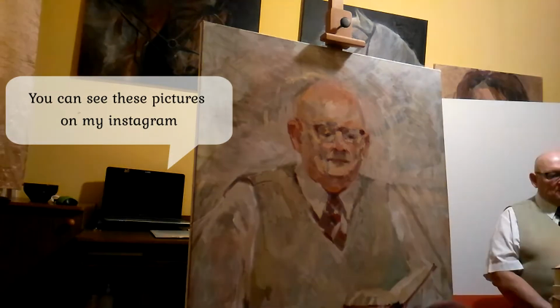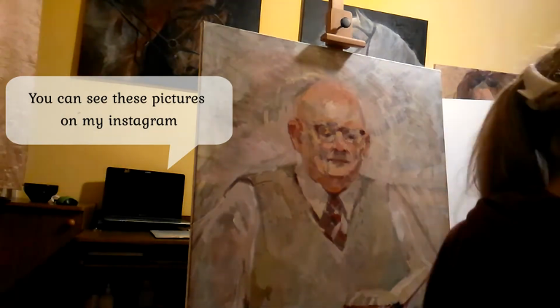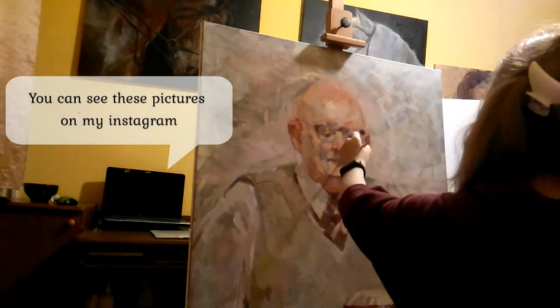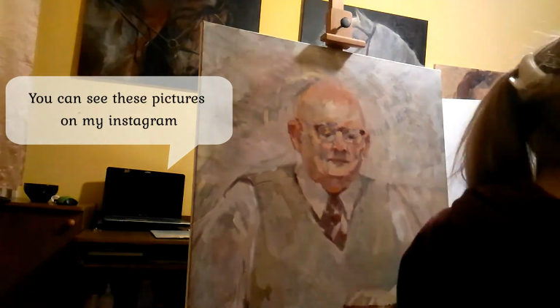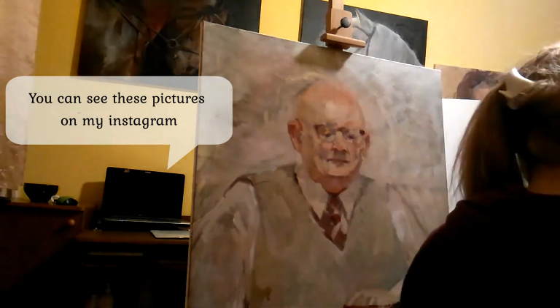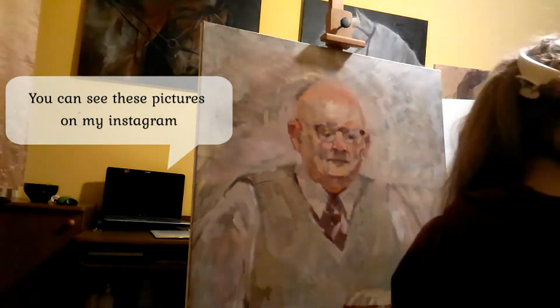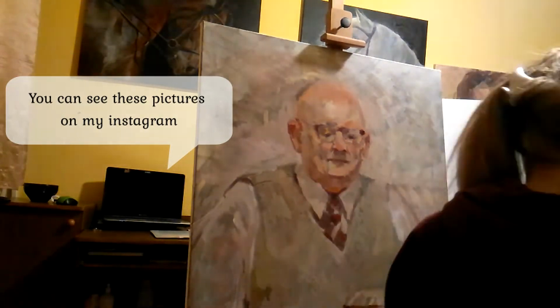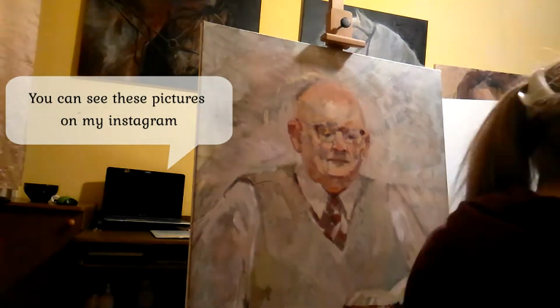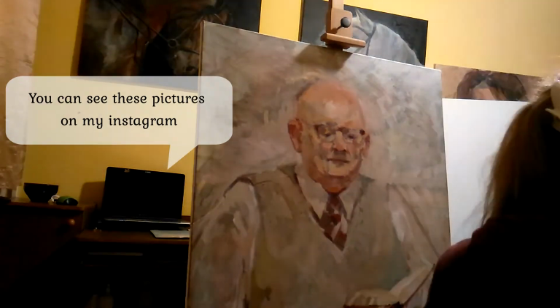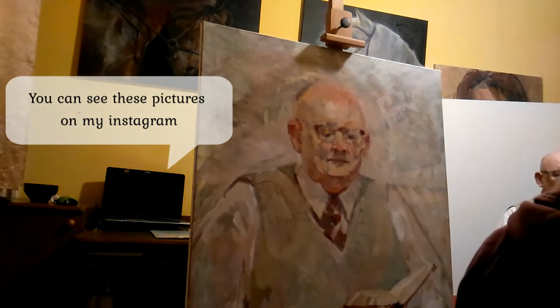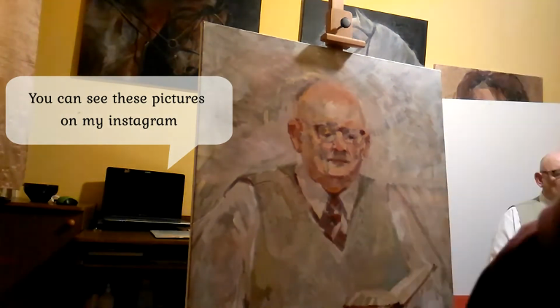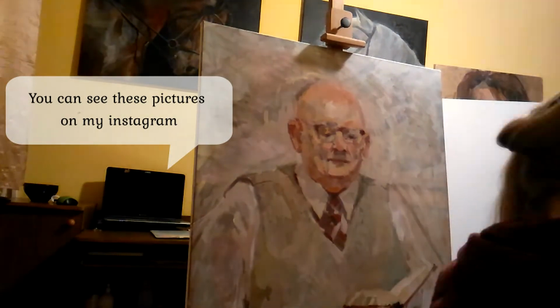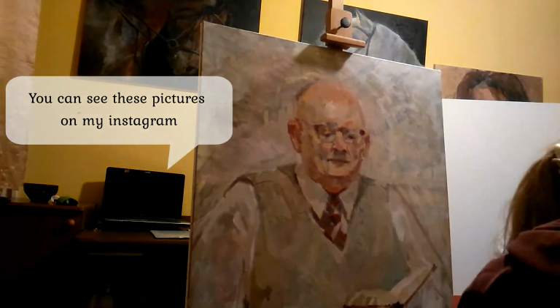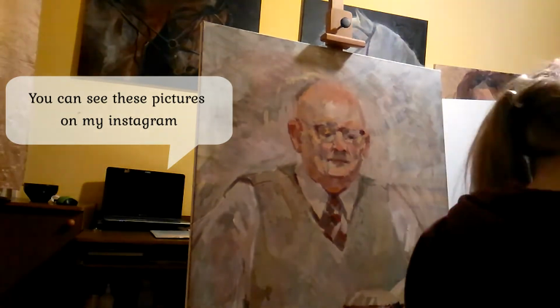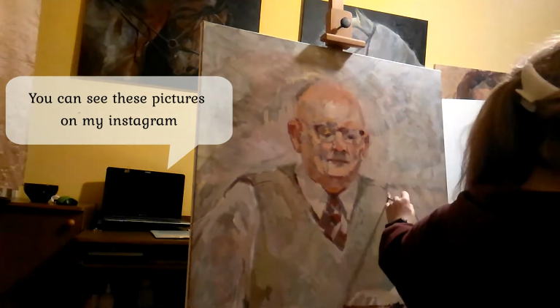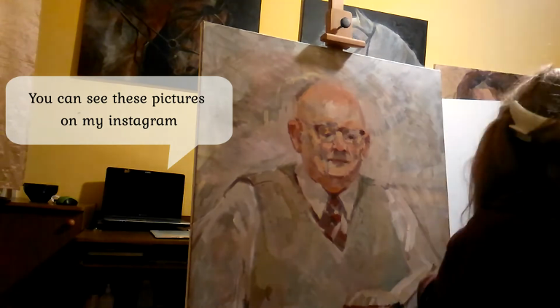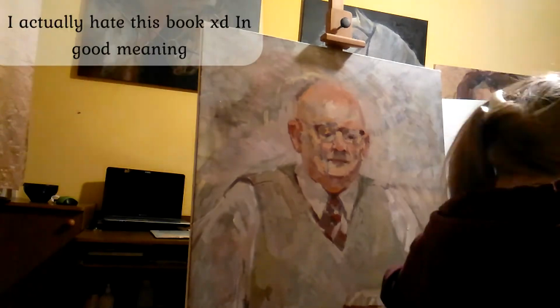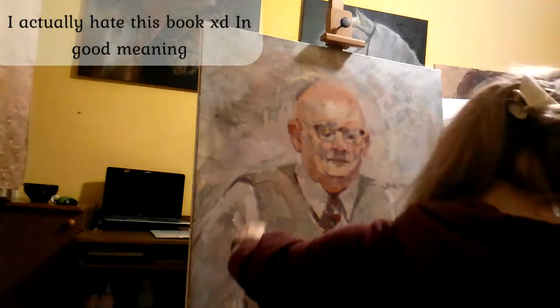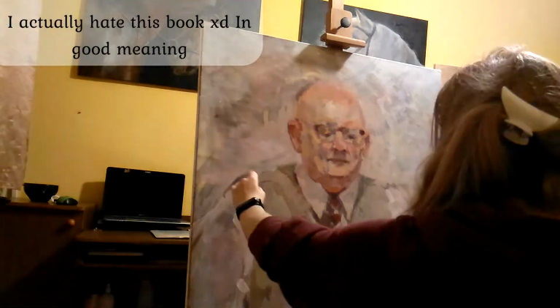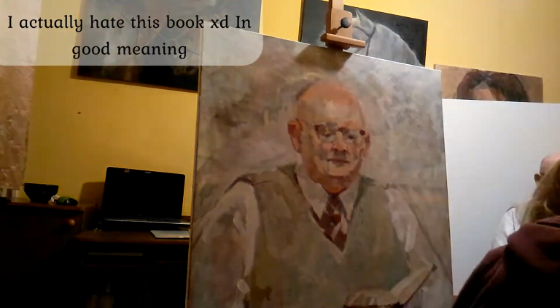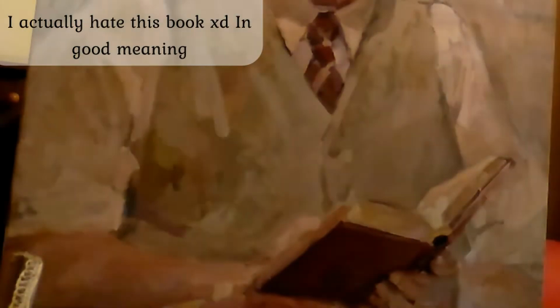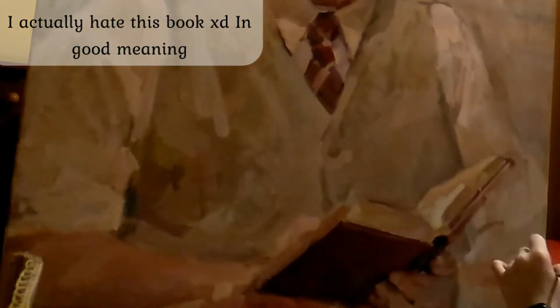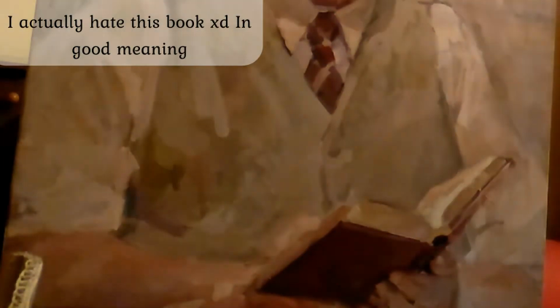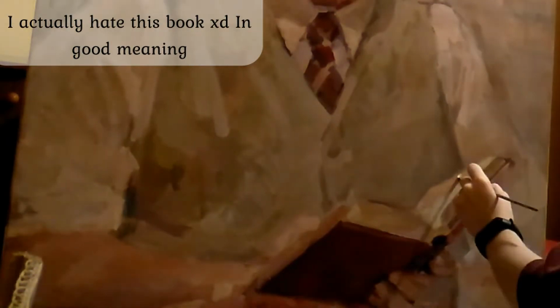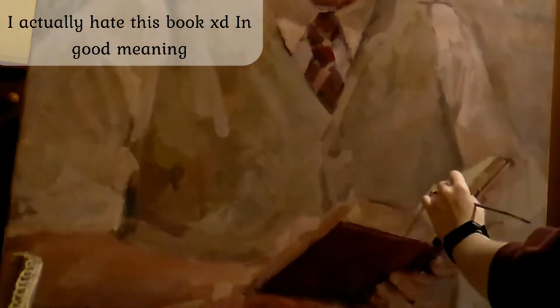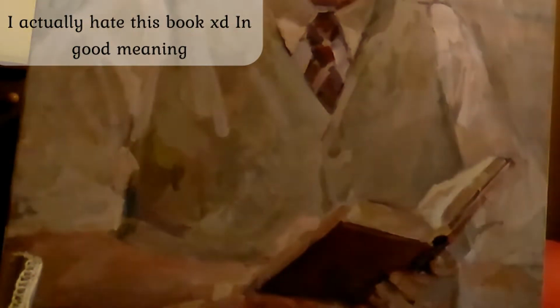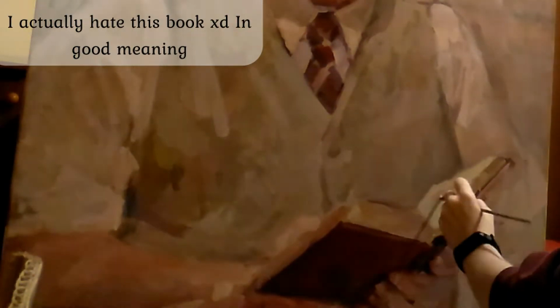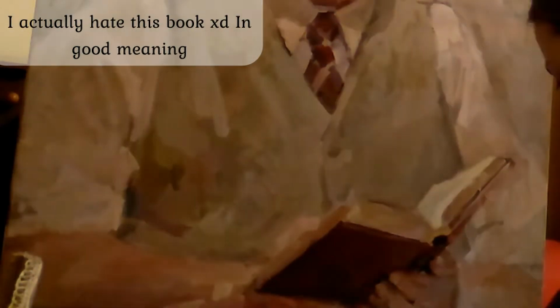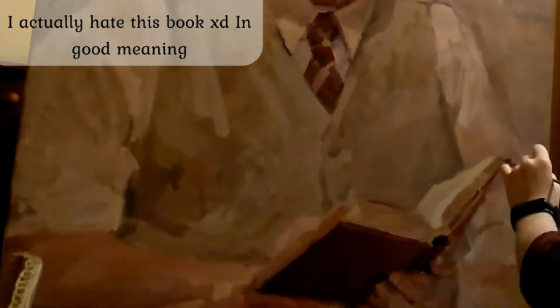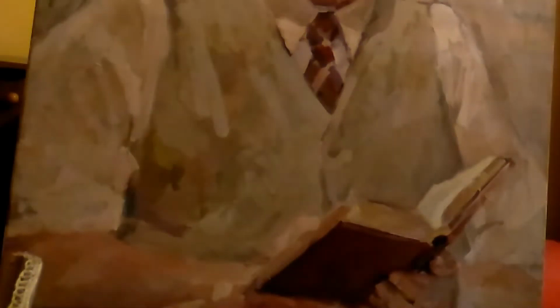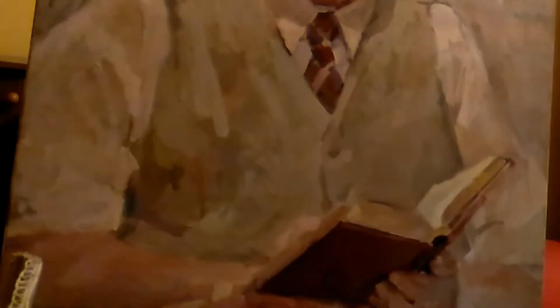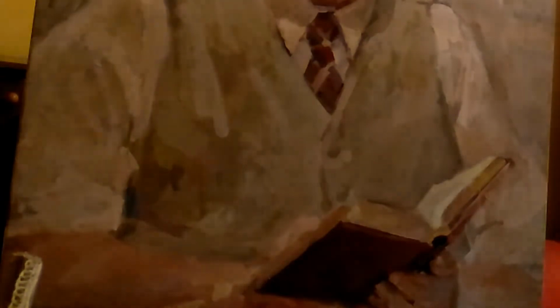You can see these pictures on my Instagram. I actually hate this book — in a good meaning, I'm joking.